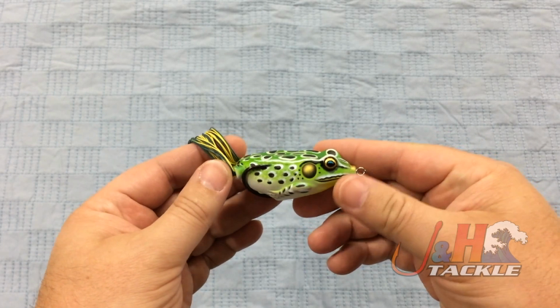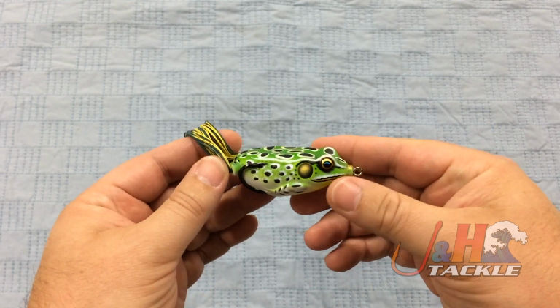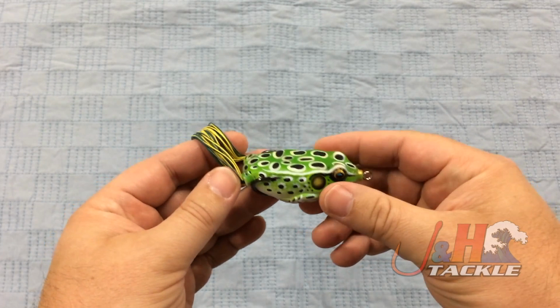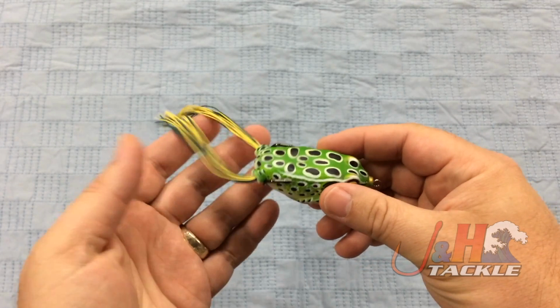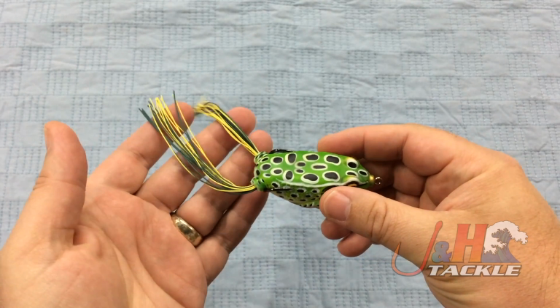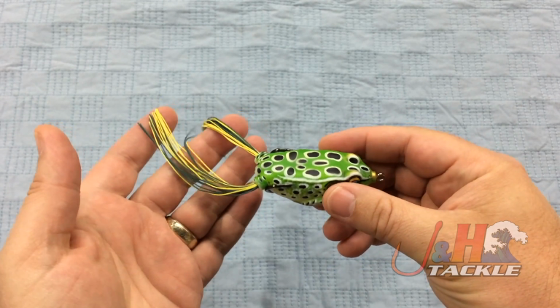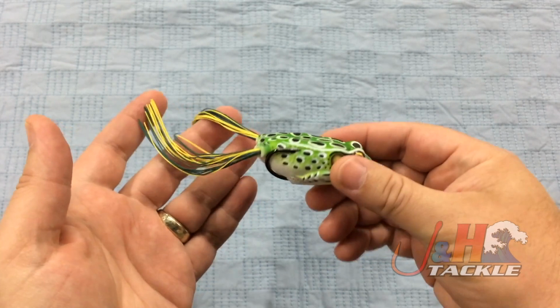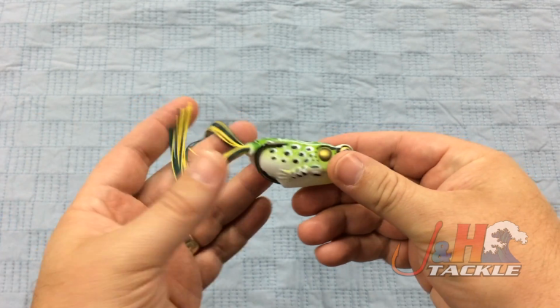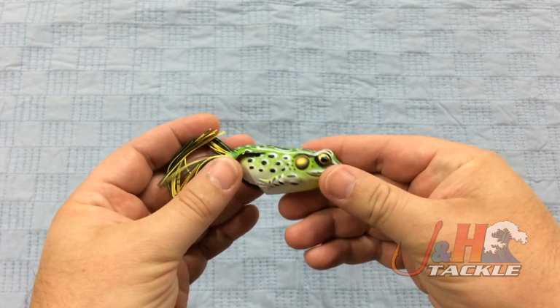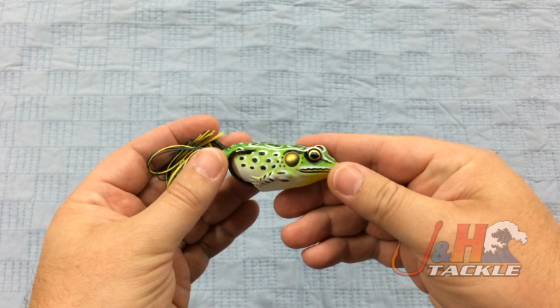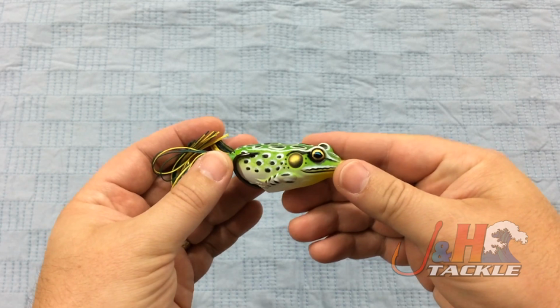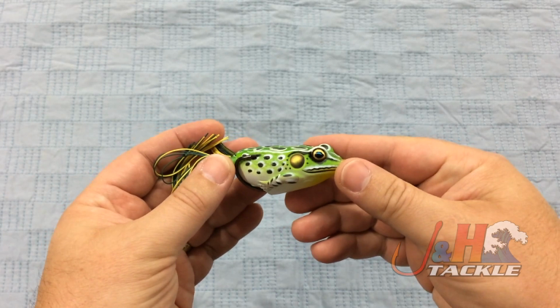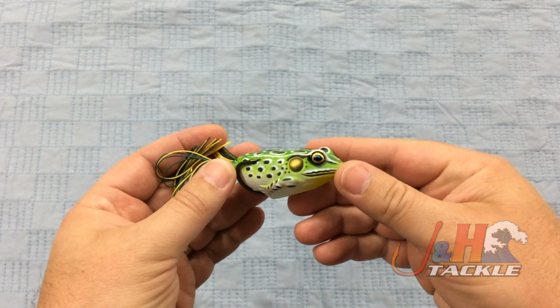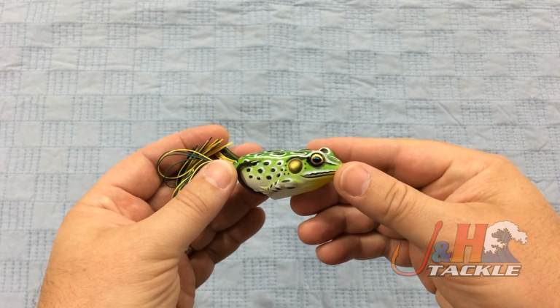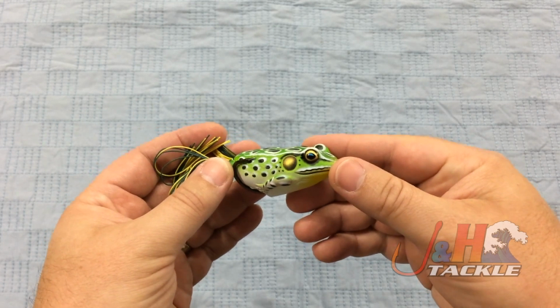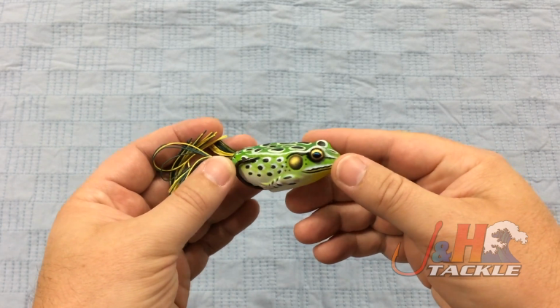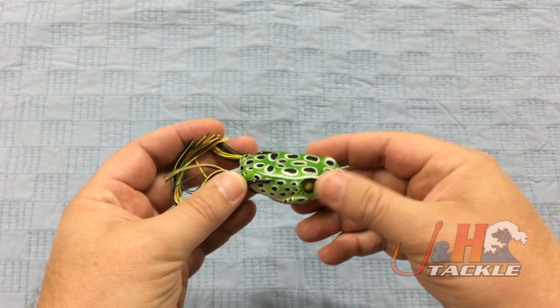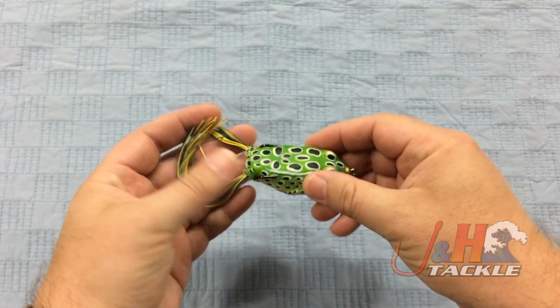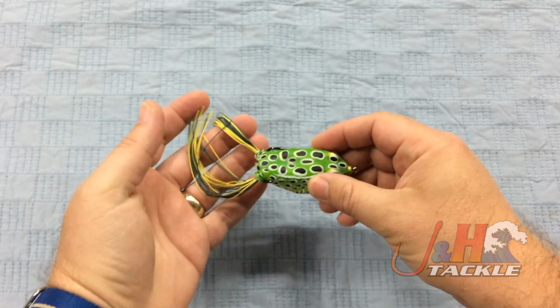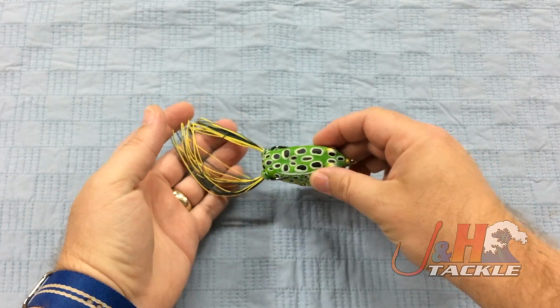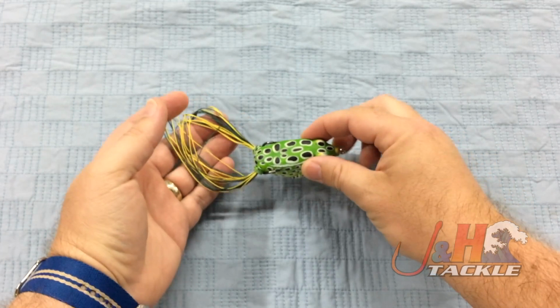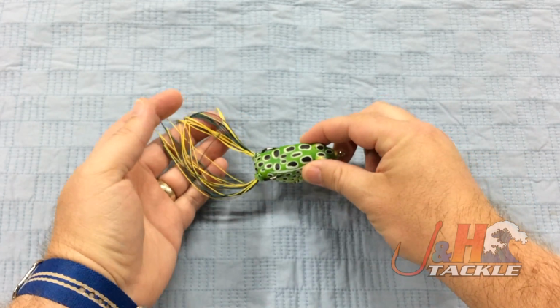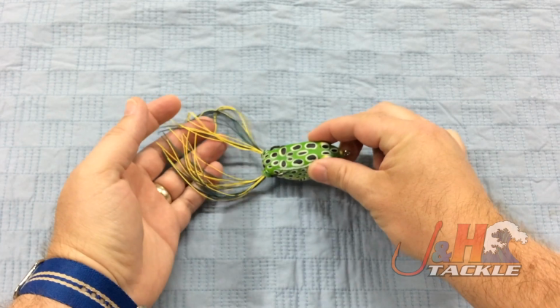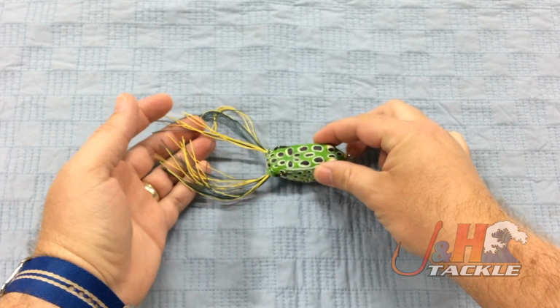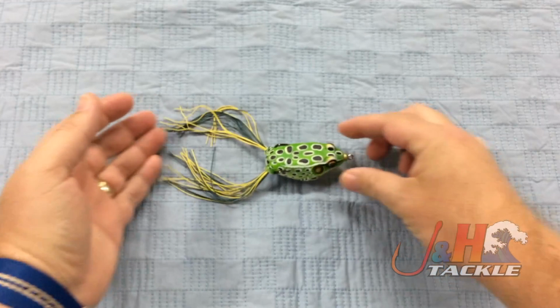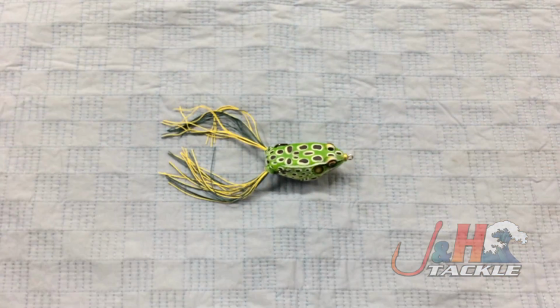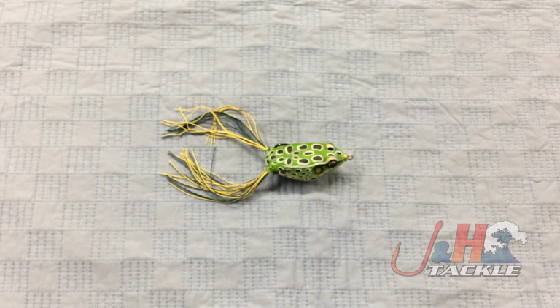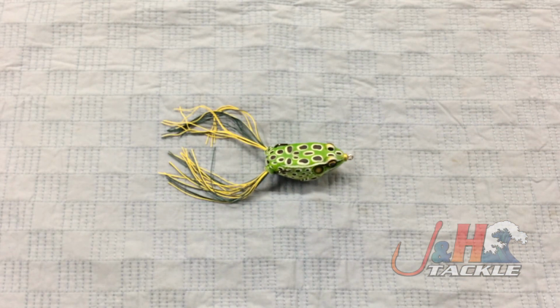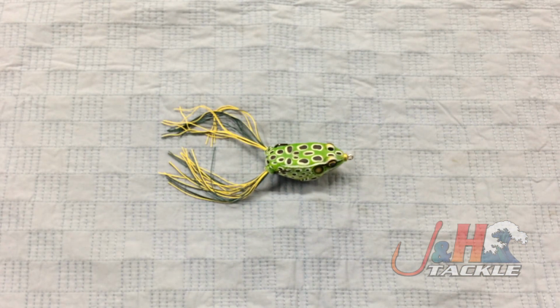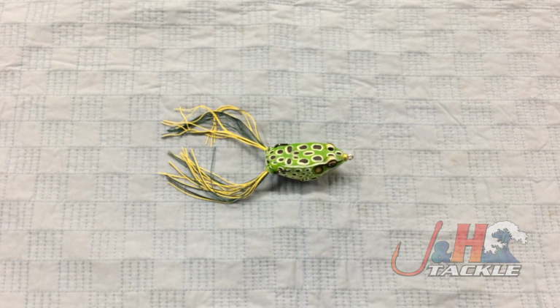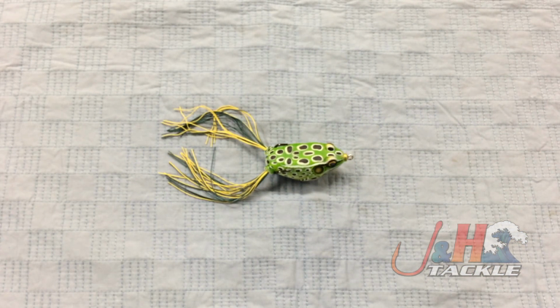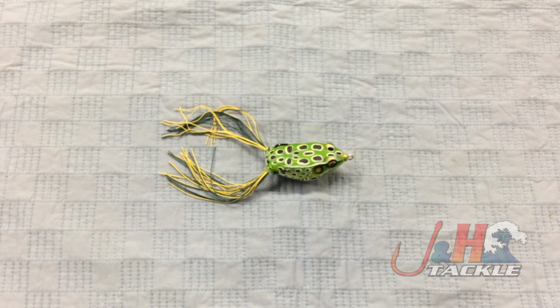They're just a great option if you're fishing in heavy cover. Fishing a frog like this will lead to great results. So check it out — it's the Live Target Hollow Body Frog, and they are in stock and available at J&H.com.